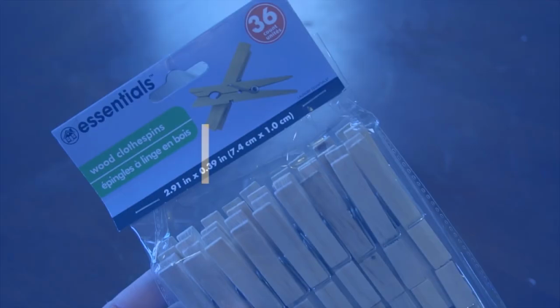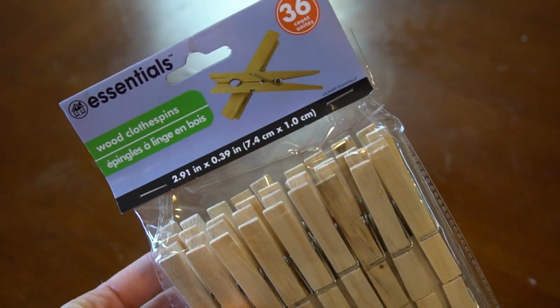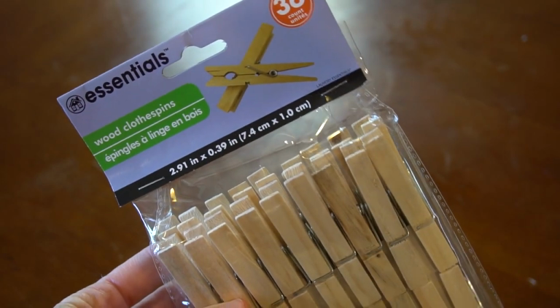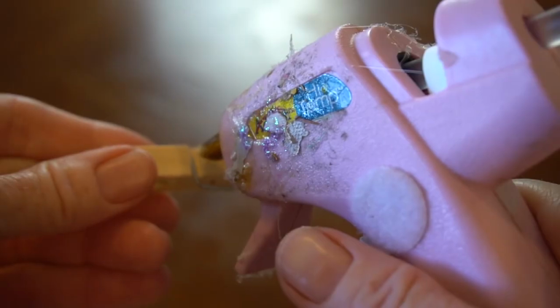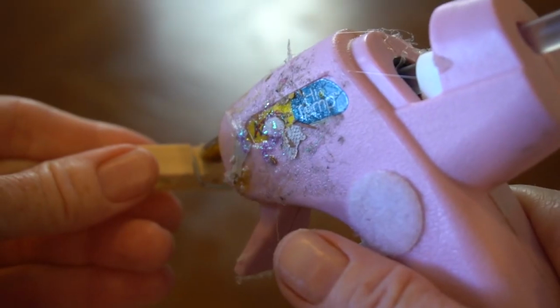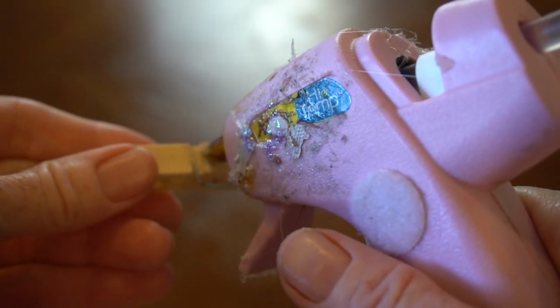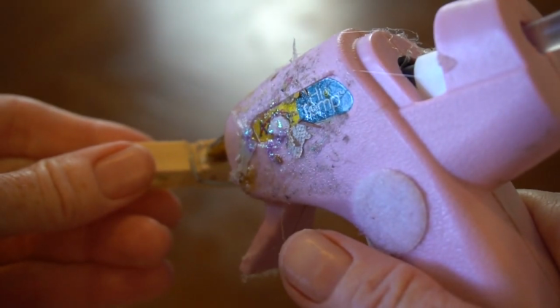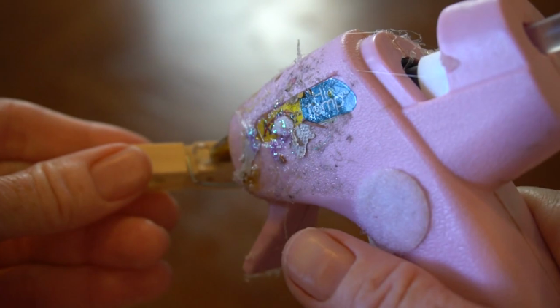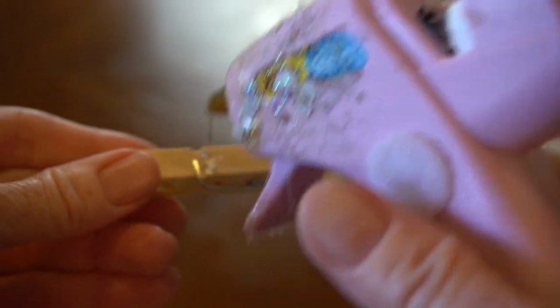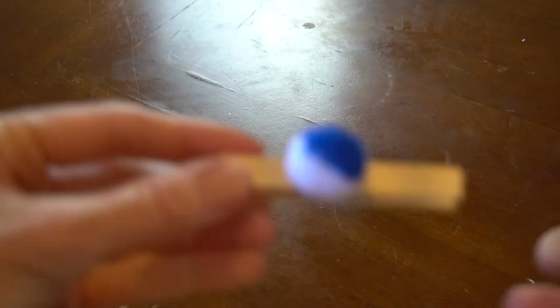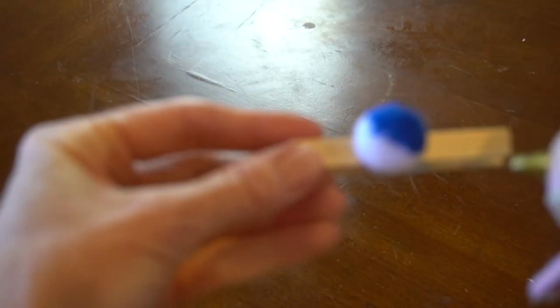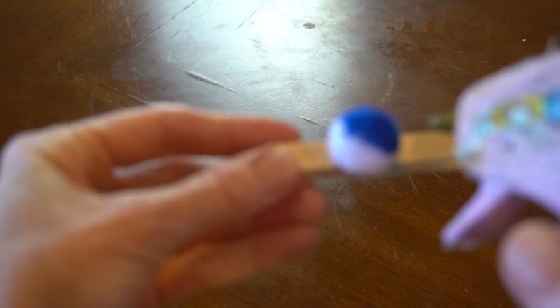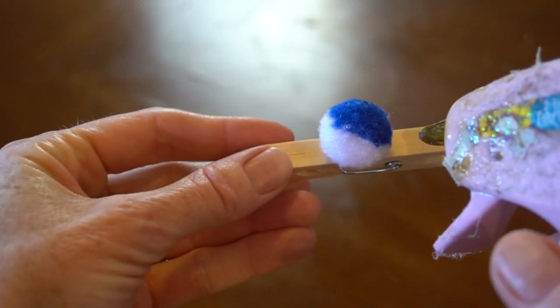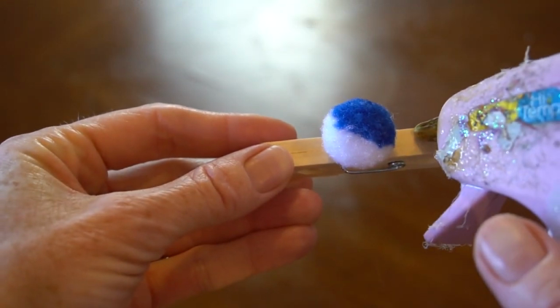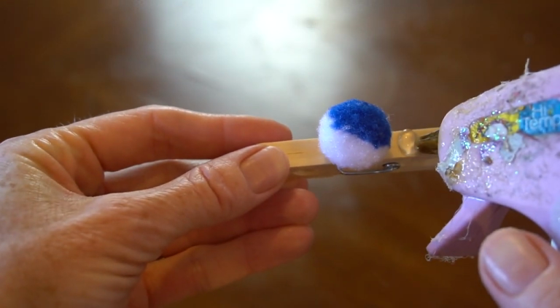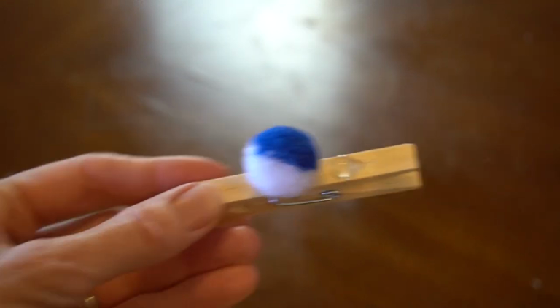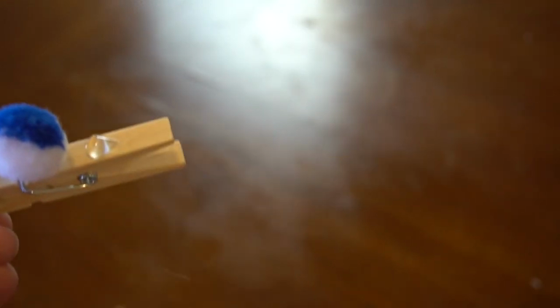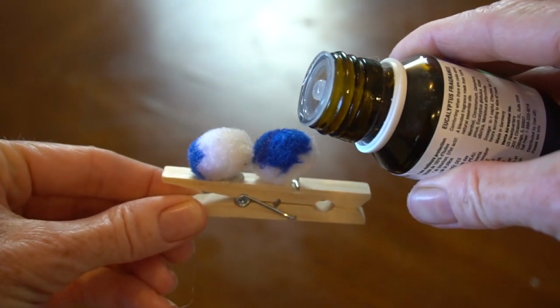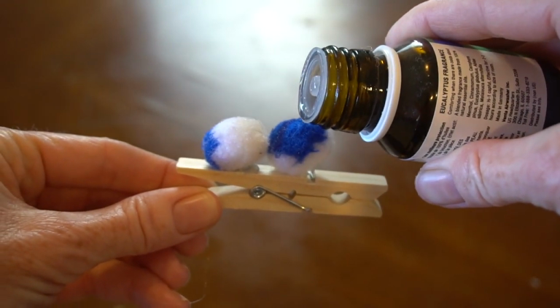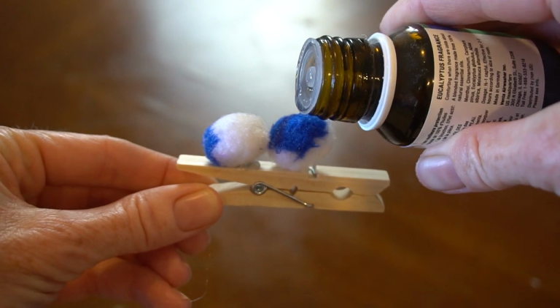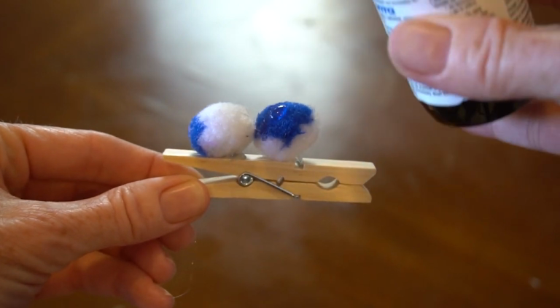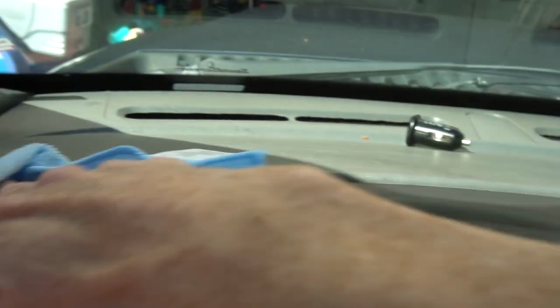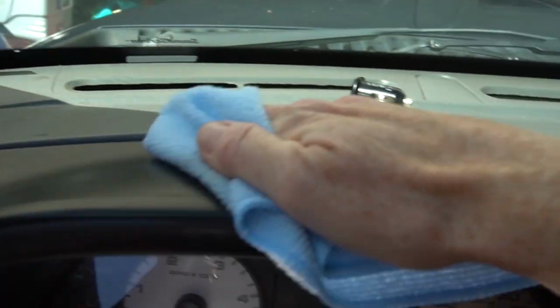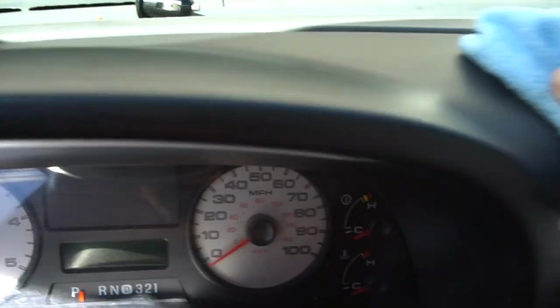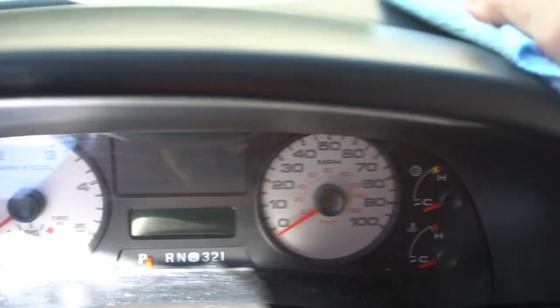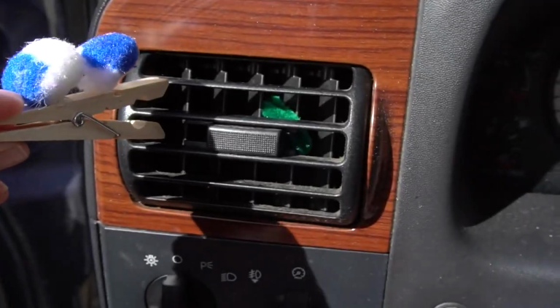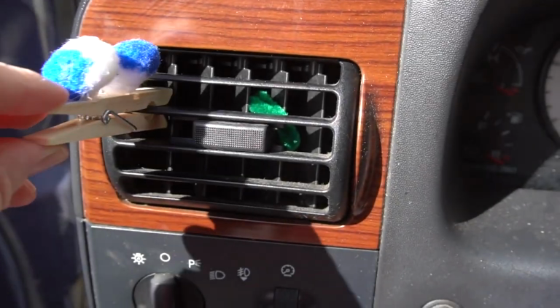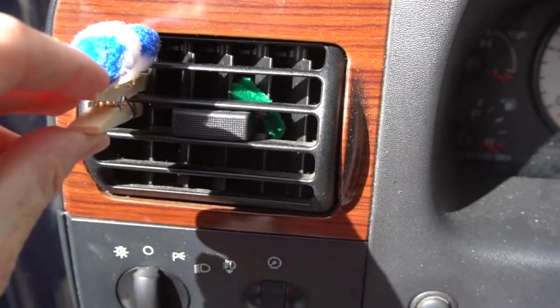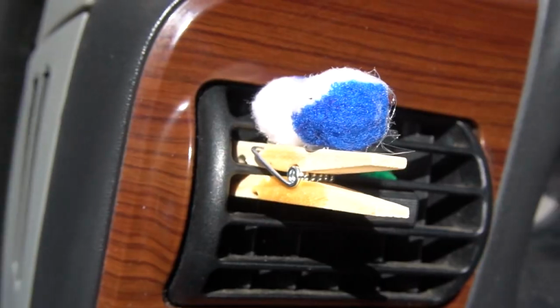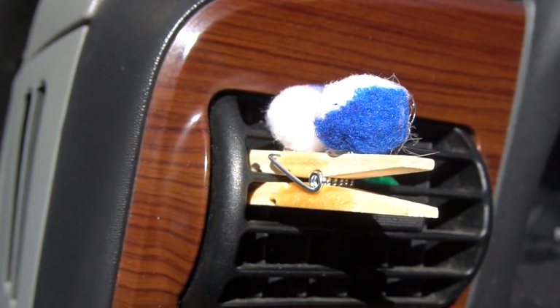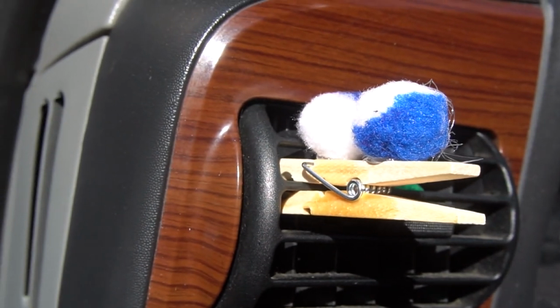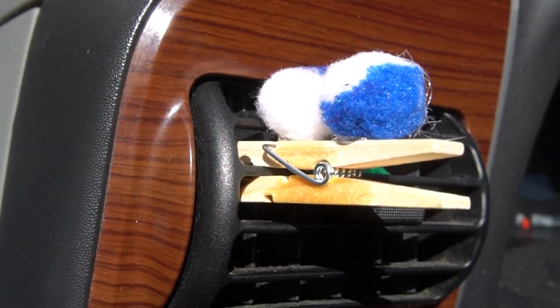Number fourteen: now that your car is clean and organized, we want it to smell good as well. Use a clothes pin and glue pom-poms on them. Drip a few drops of essential oil onto it, and then clip them onto your vent. You will love the light scent that lasts and lasts.